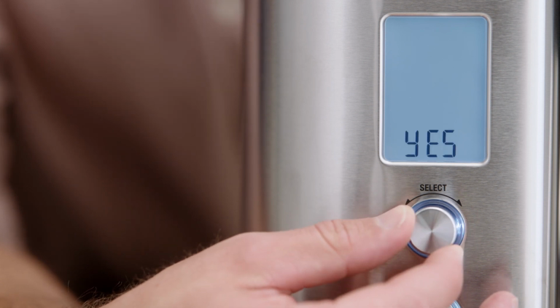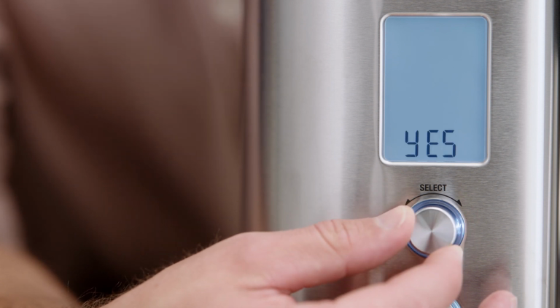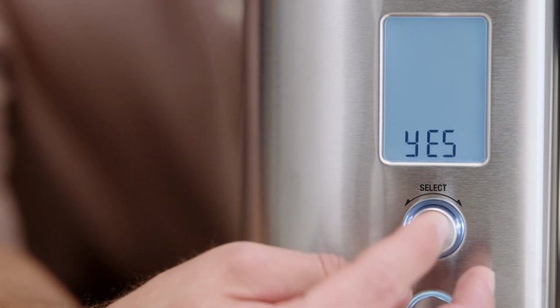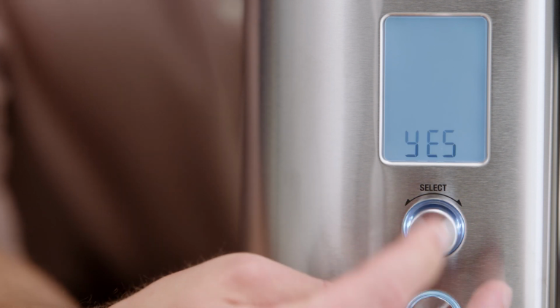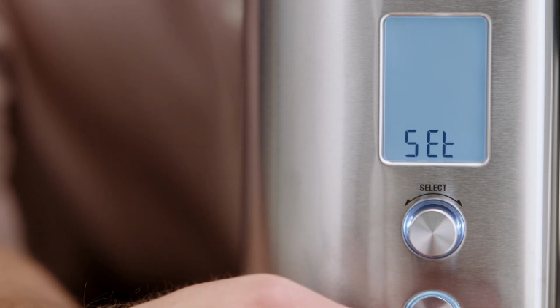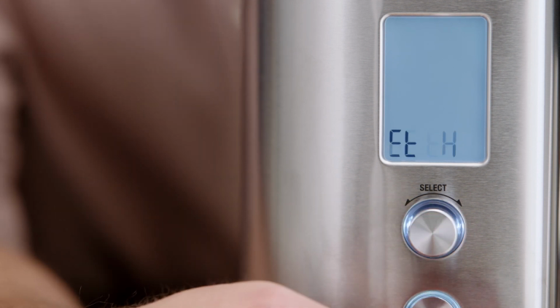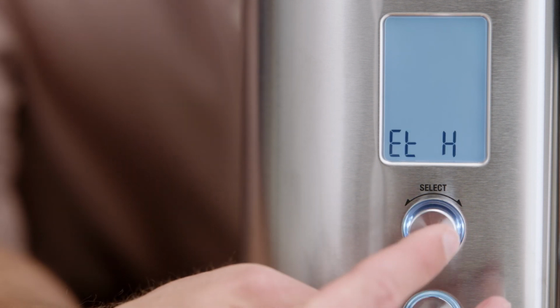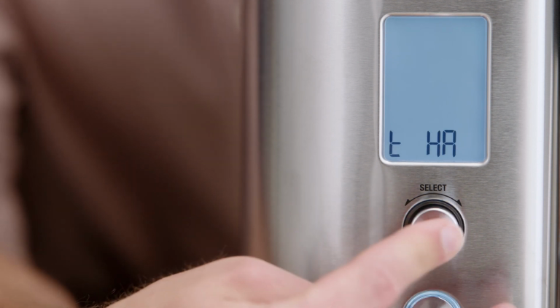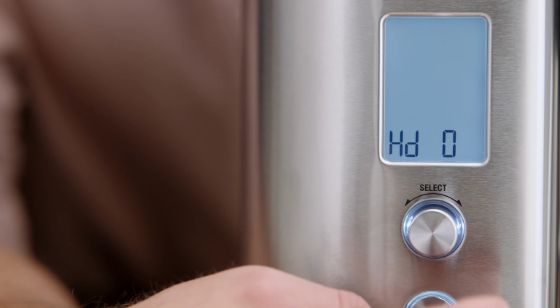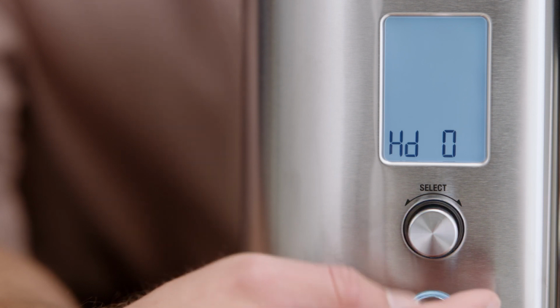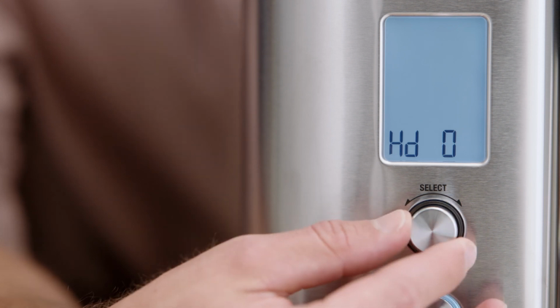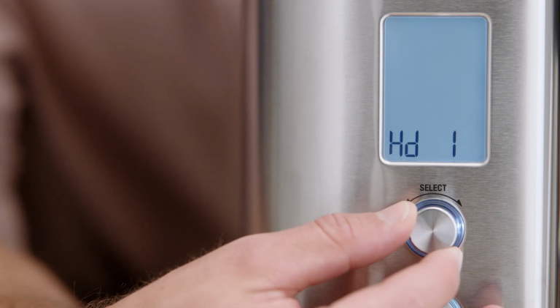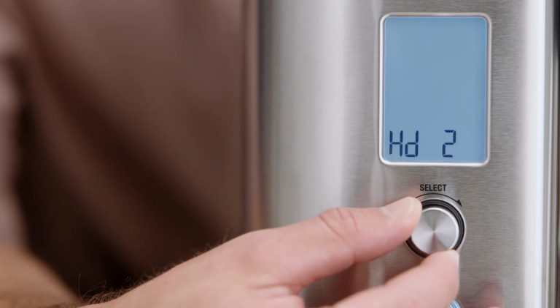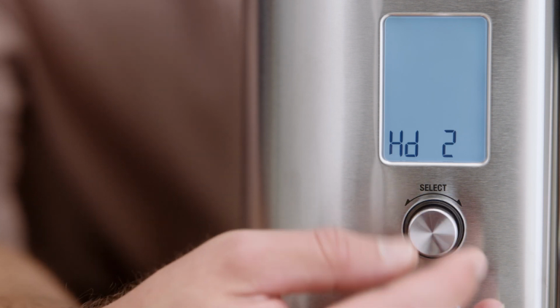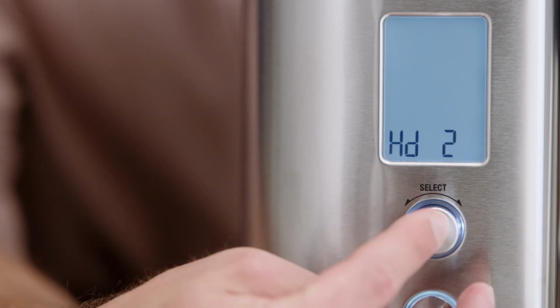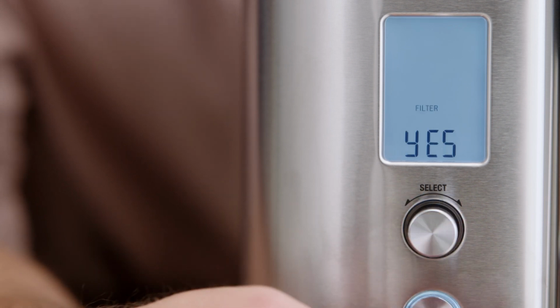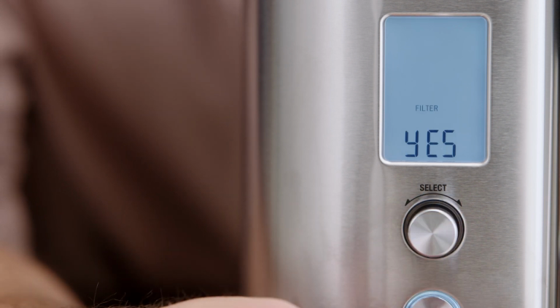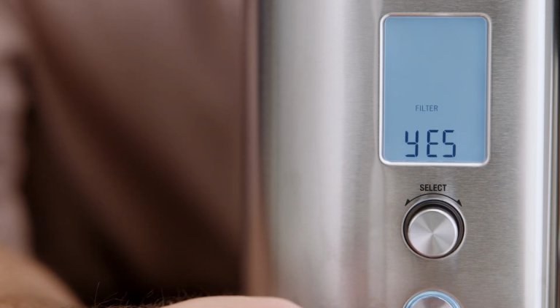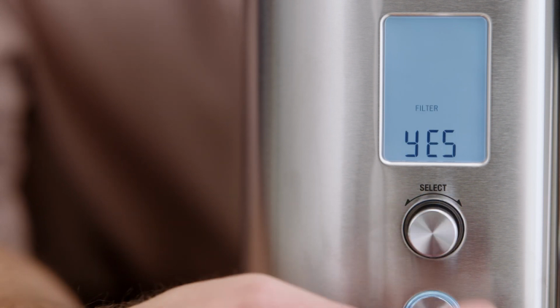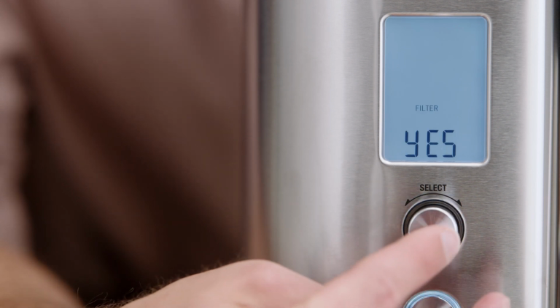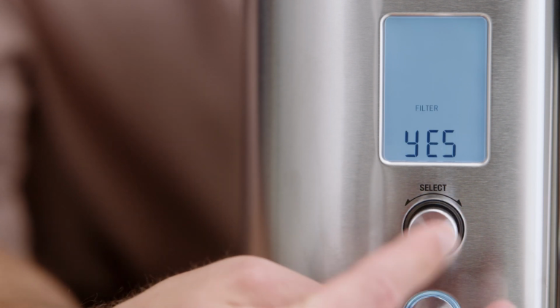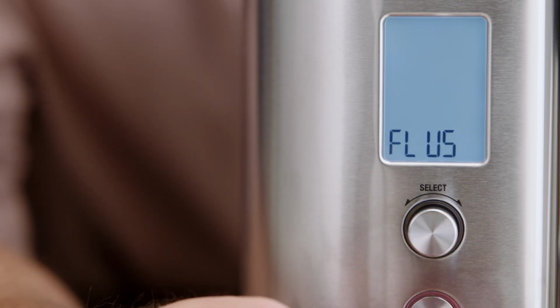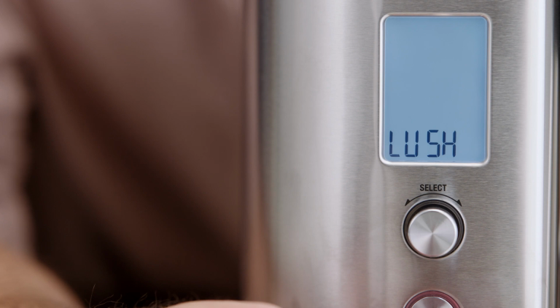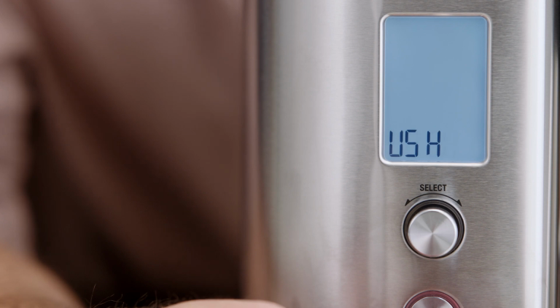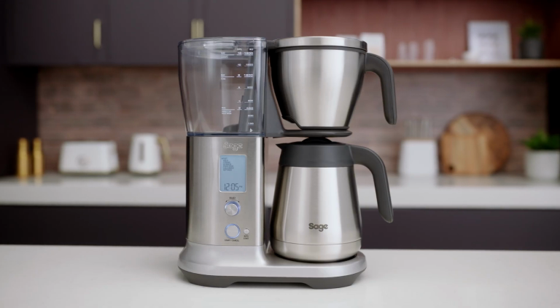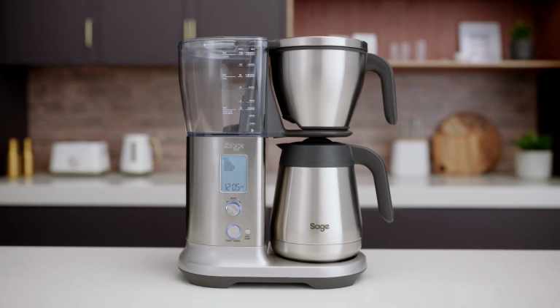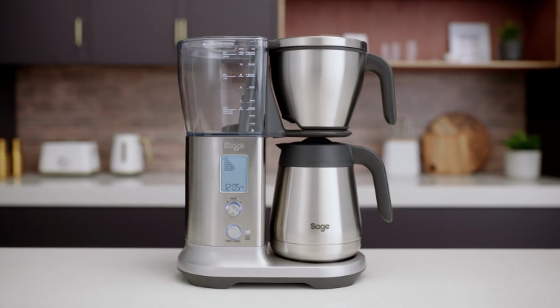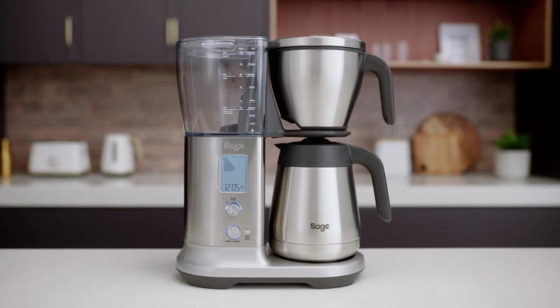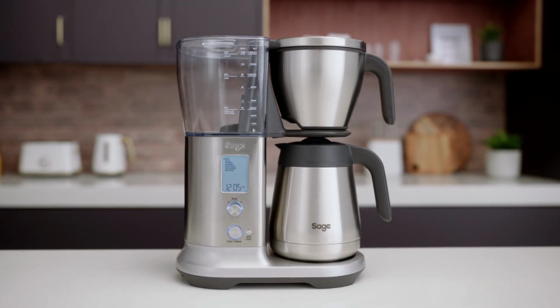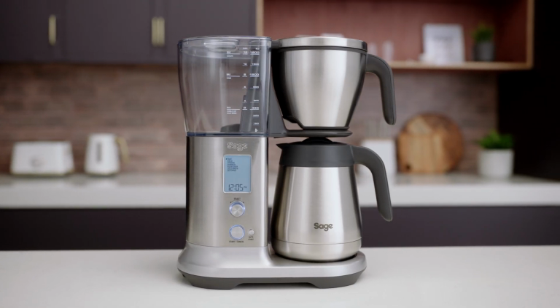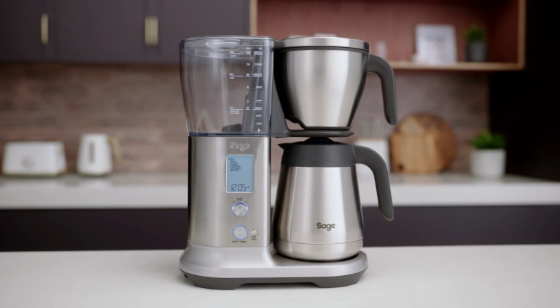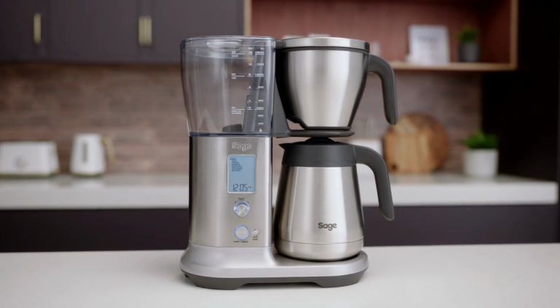You will then need to set your water hardness again and complete a first use flush. Your Precision Brewer is now restored to factory settings.